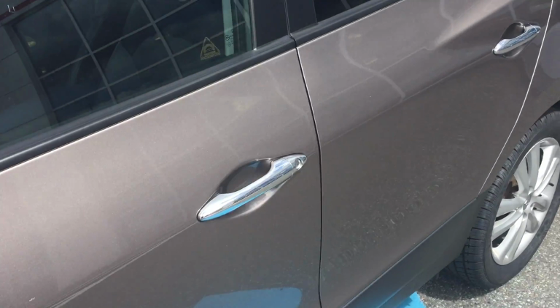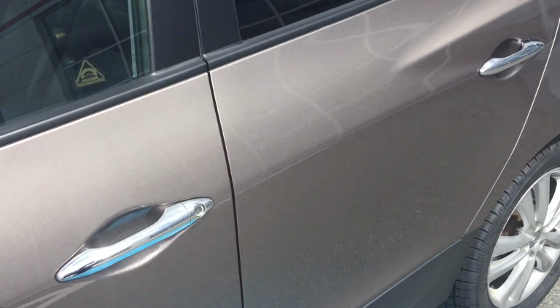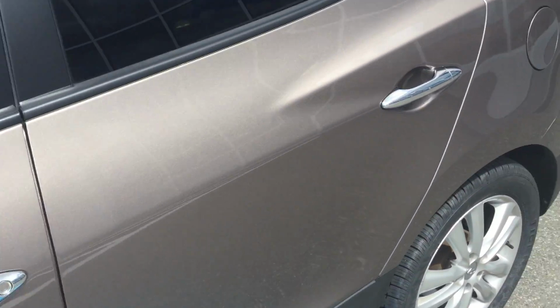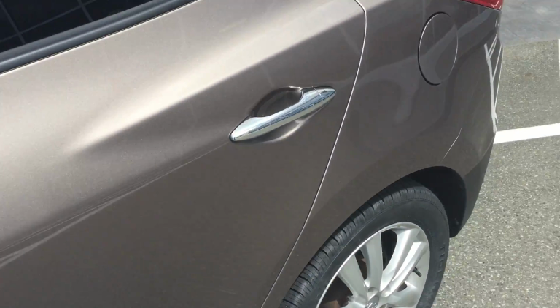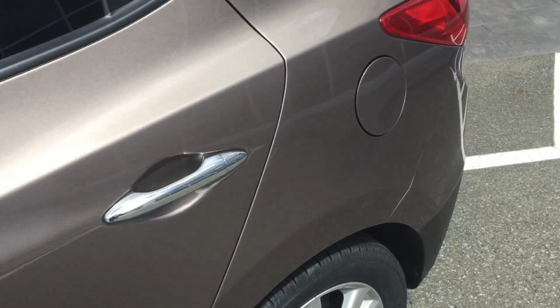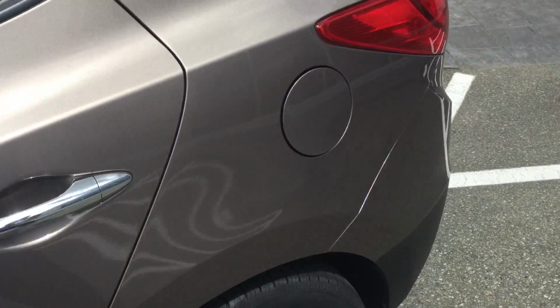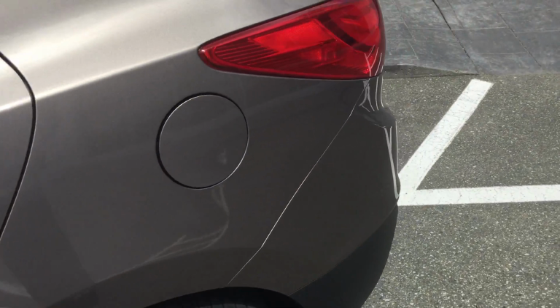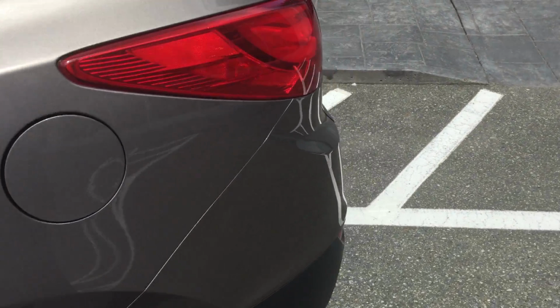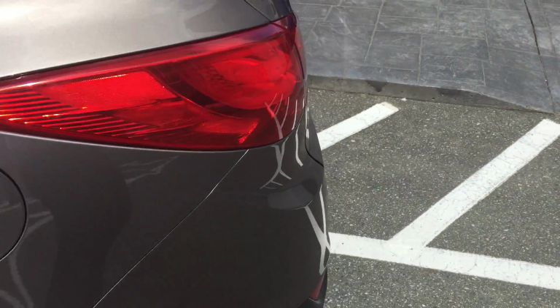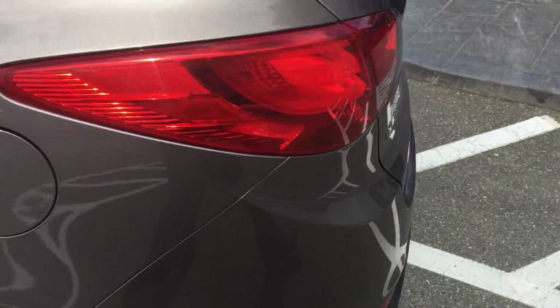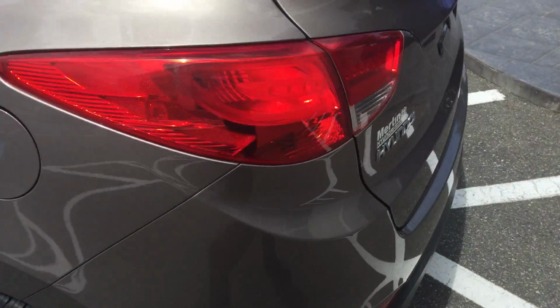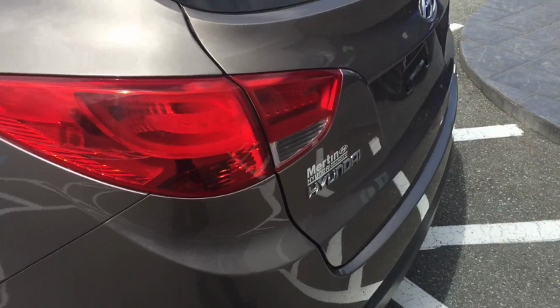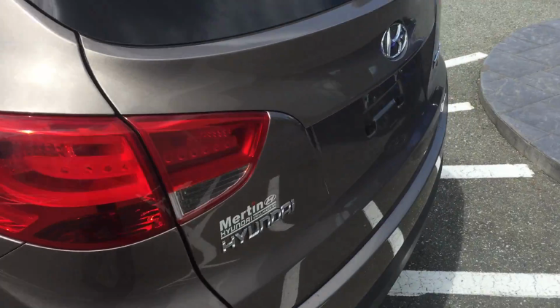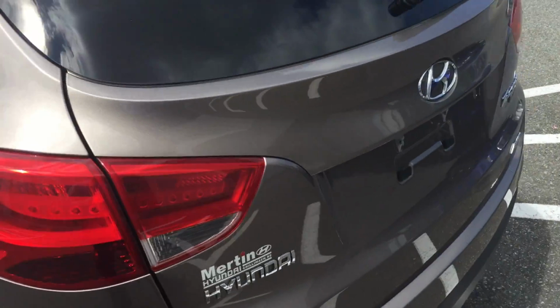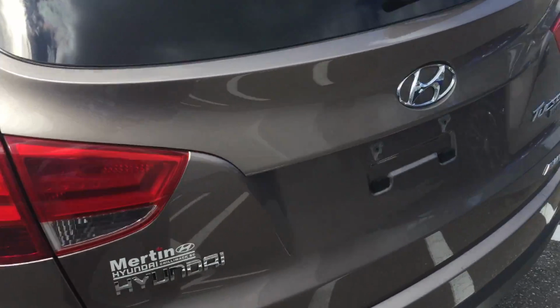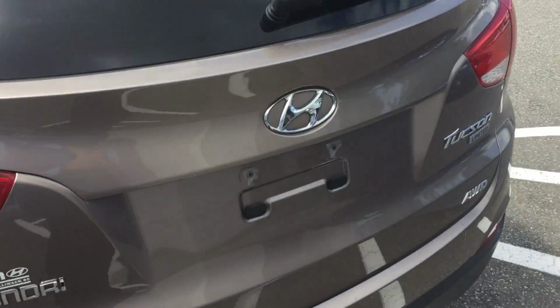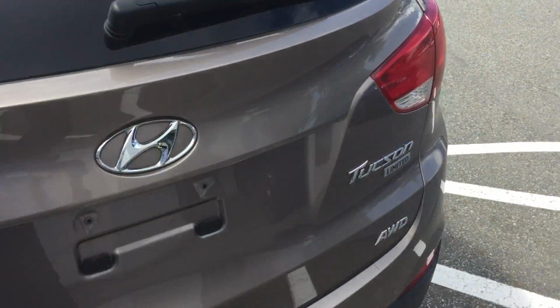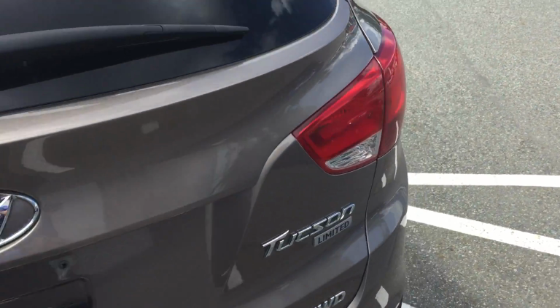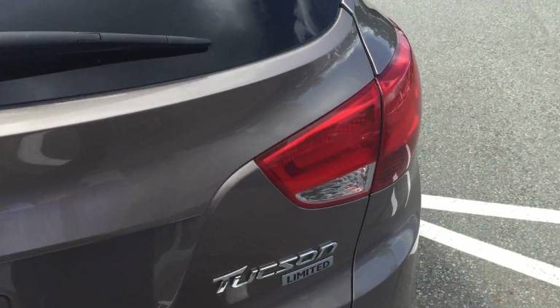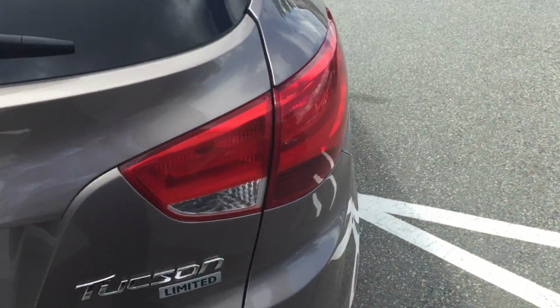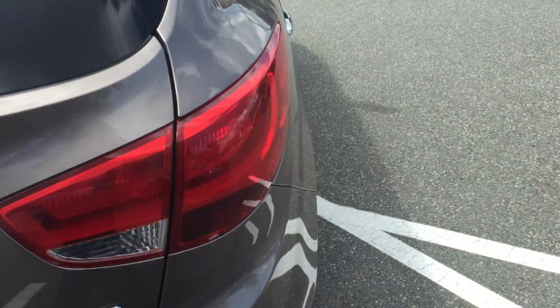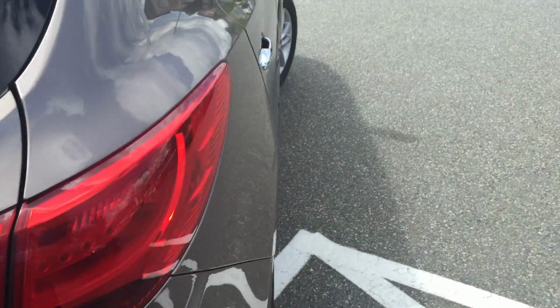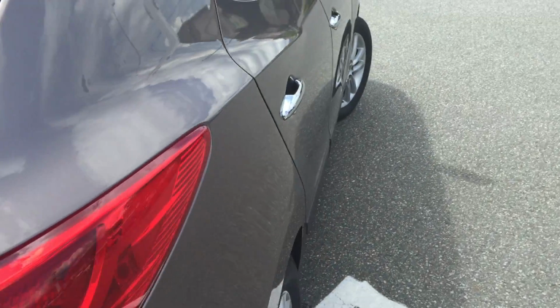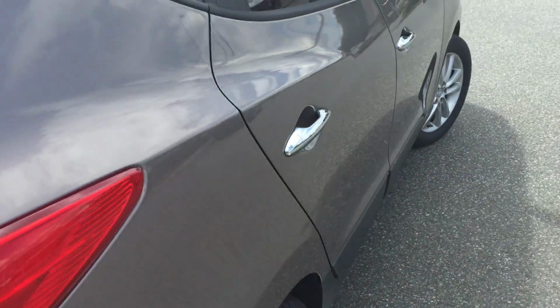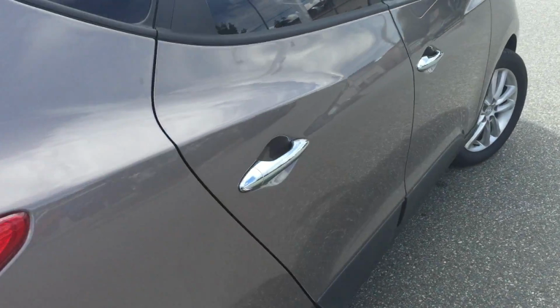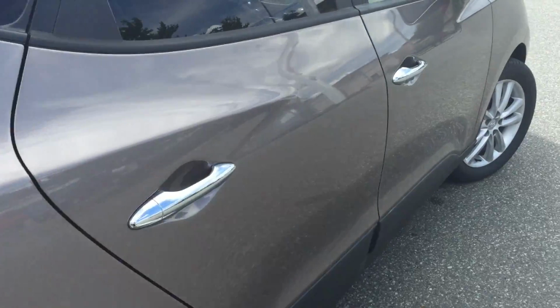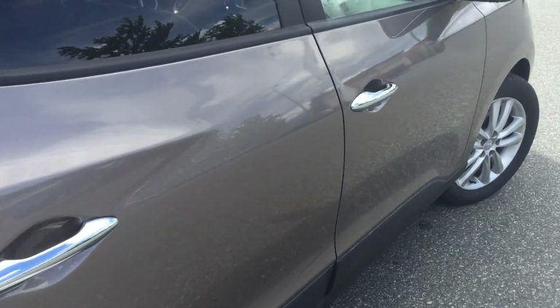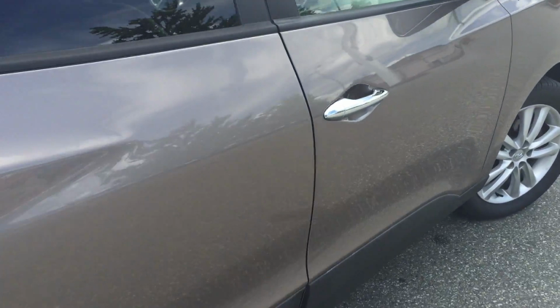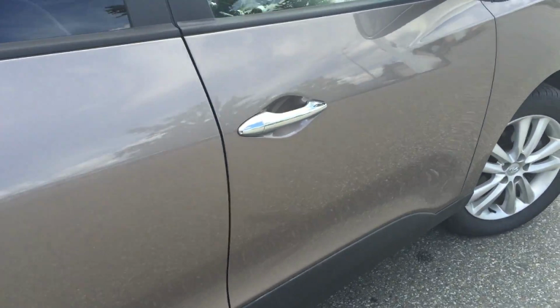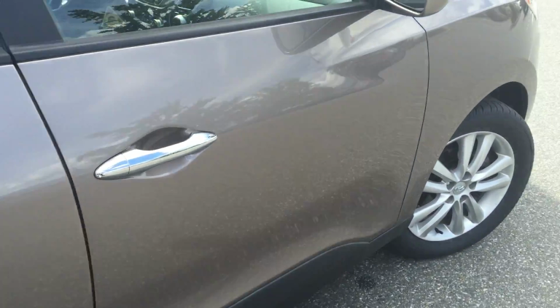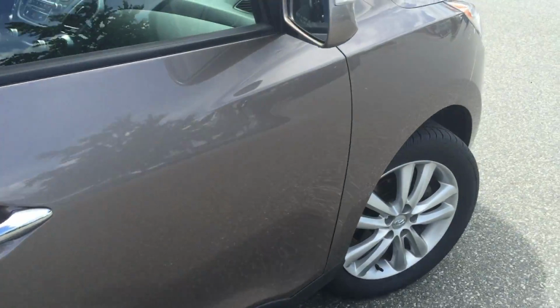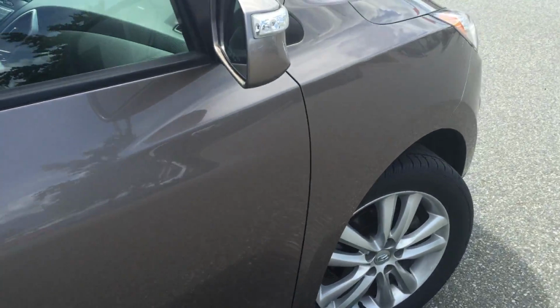It does have a black leather interior, and as it is a Limited, it's also equipped with this really cool glass panoramic sunroof. It even has a skylight in the back, which is pretty neat. We're going to show you as we go around here.